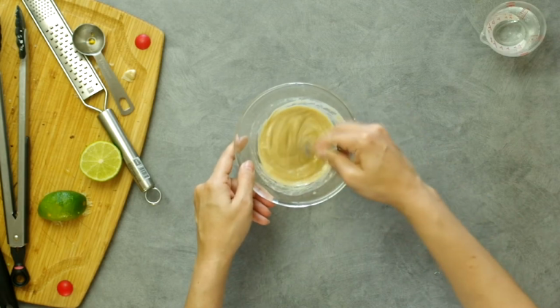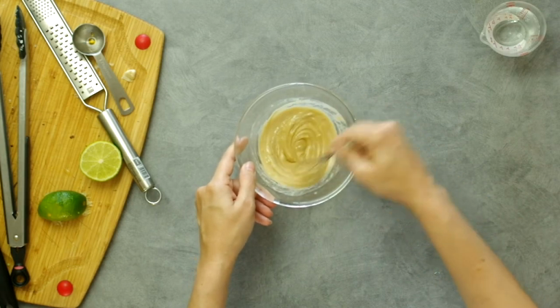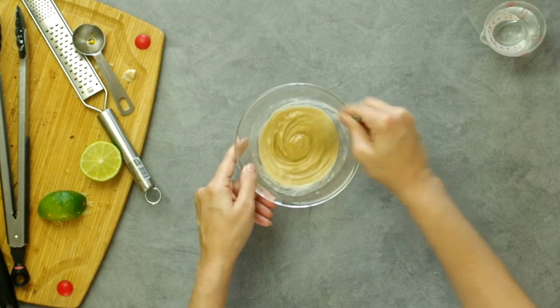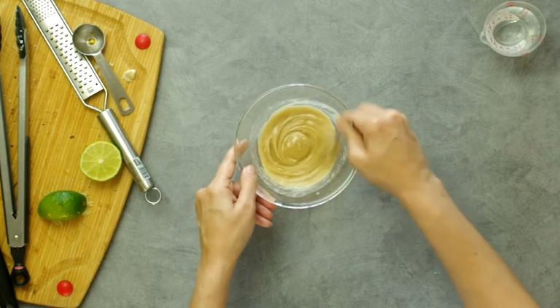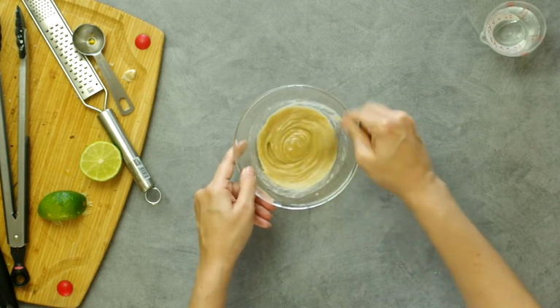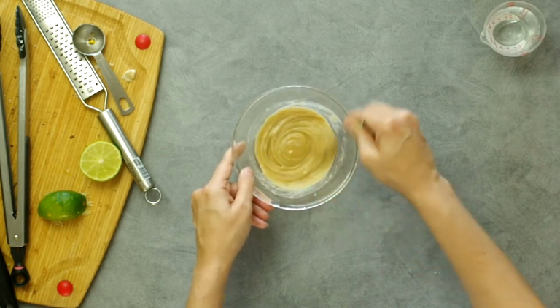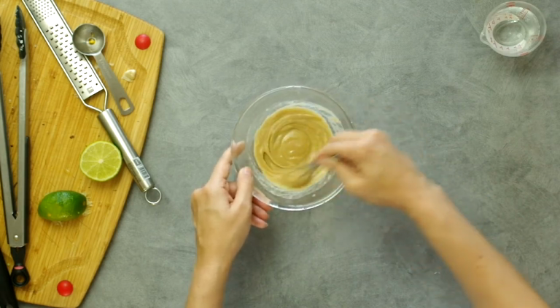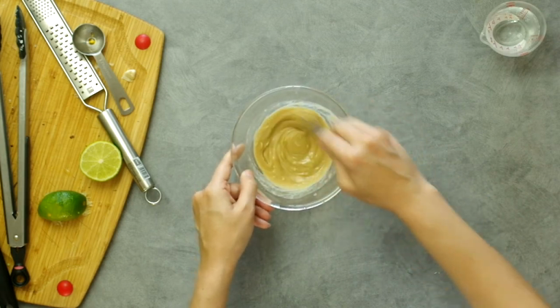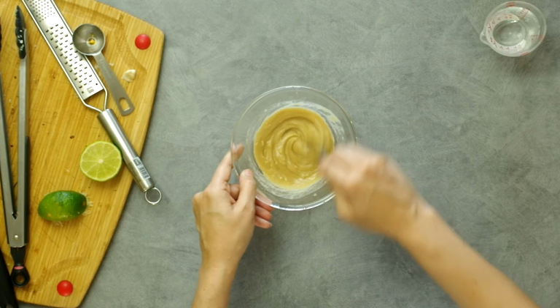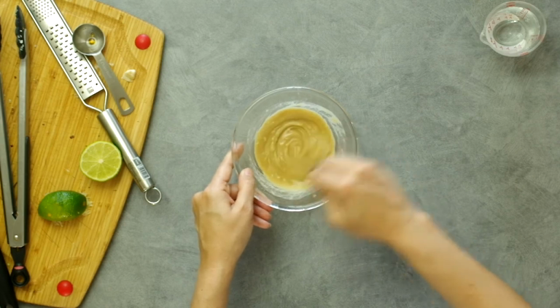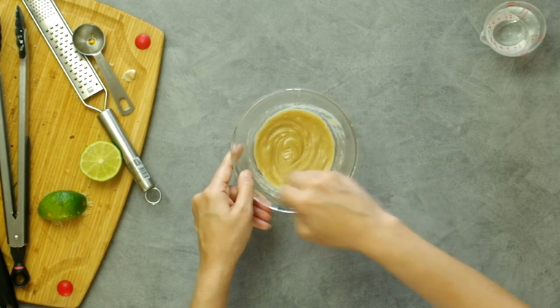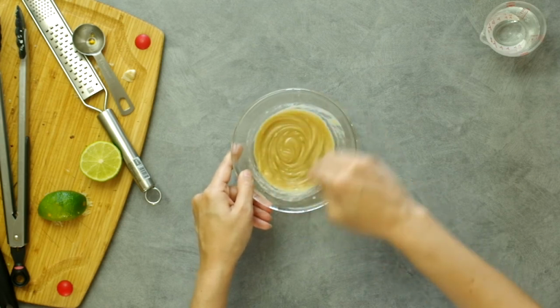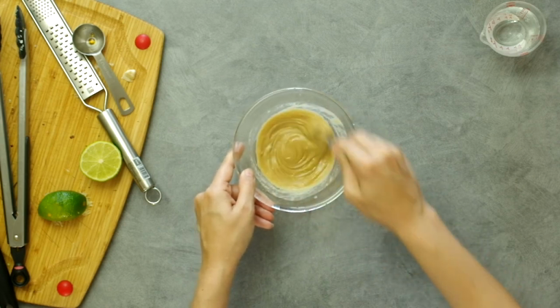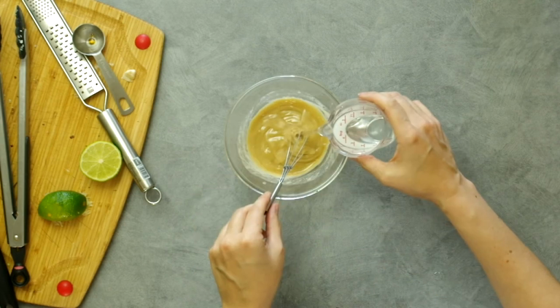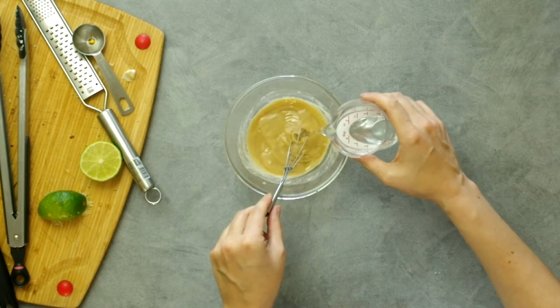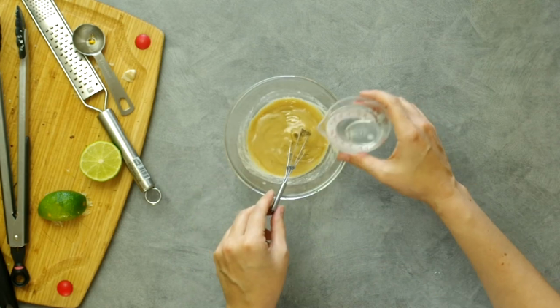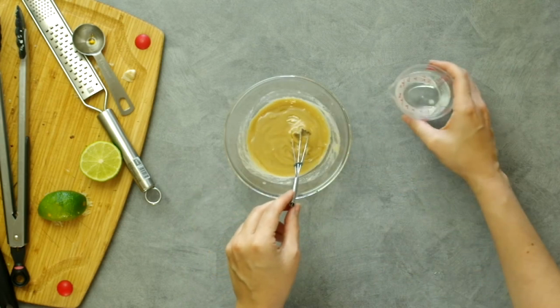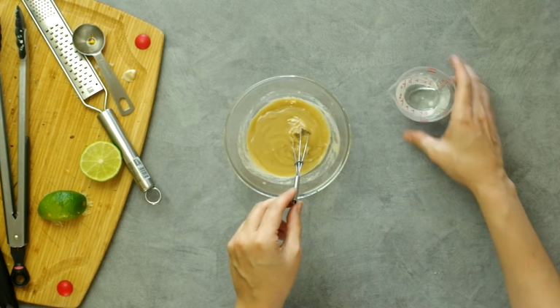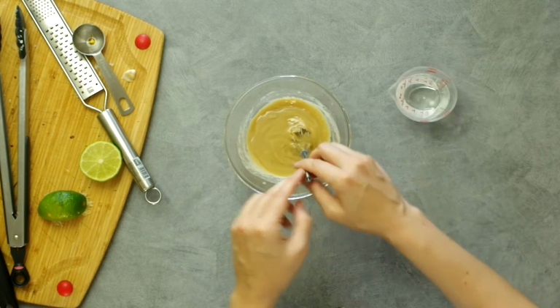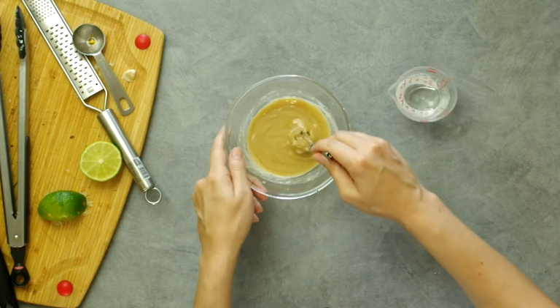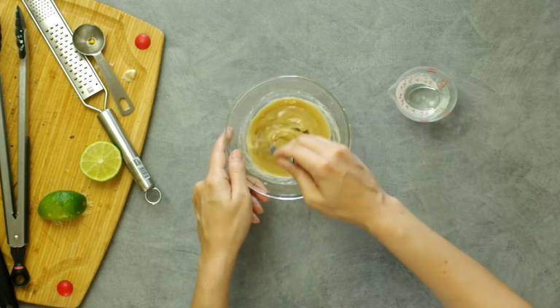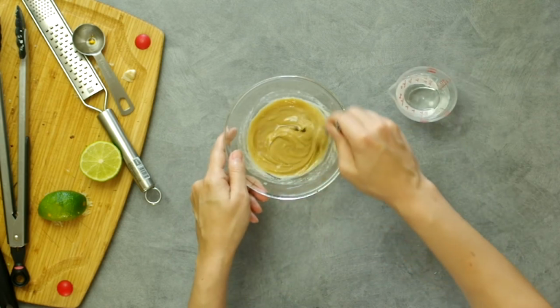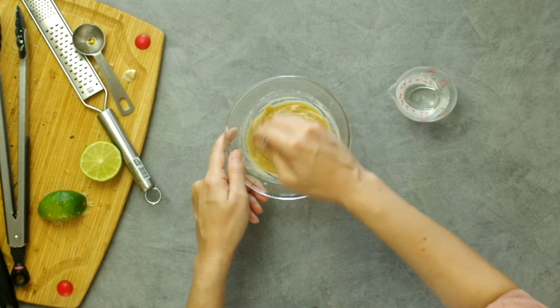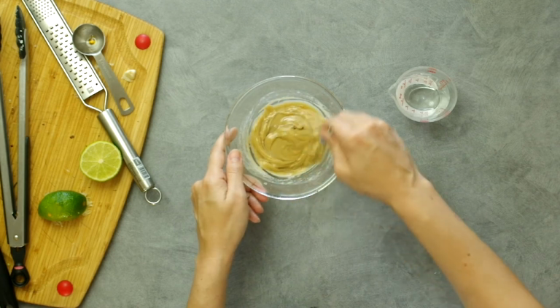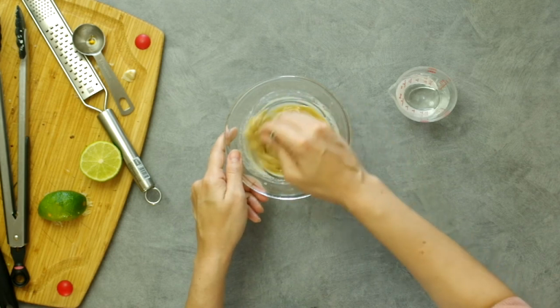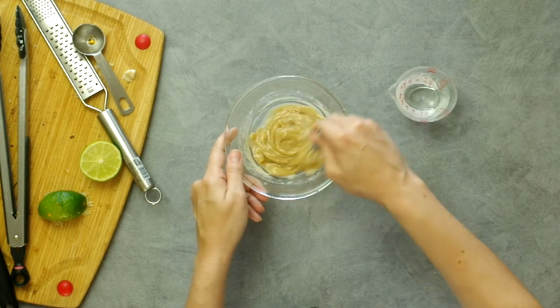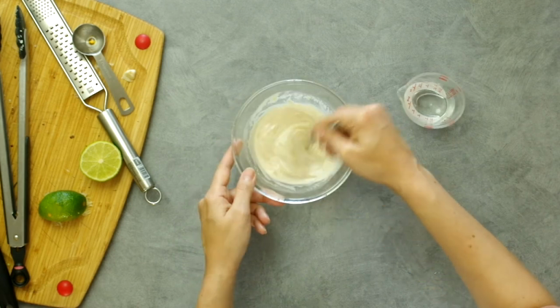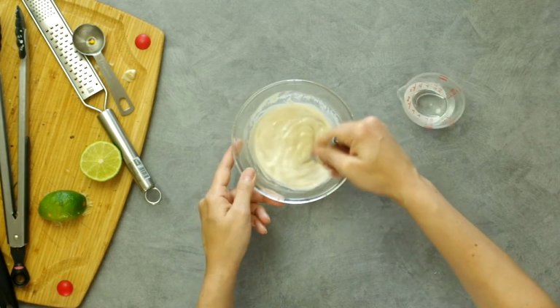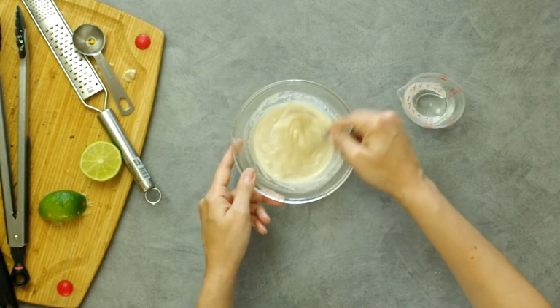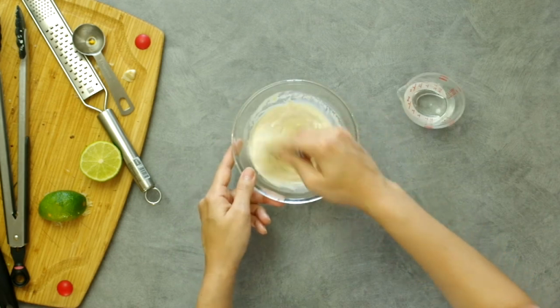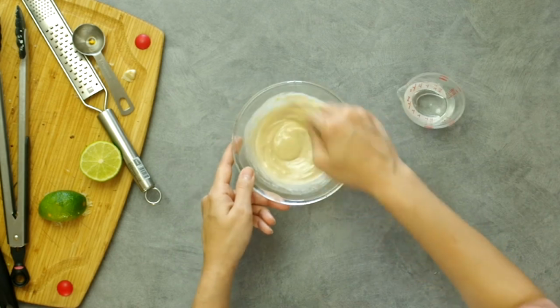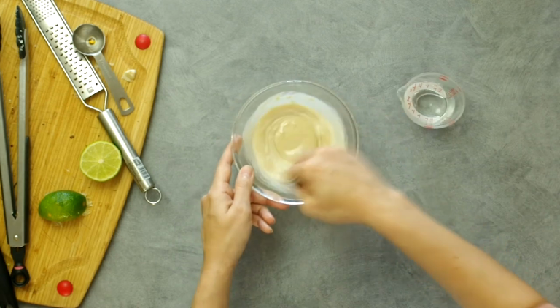The dressing will seize up first, meaning it'll get thicker. Add in a tablespoon of water at a time until it reaches the consistency you want. Three to four tablespoons is enough. It will thicken over time, so maybe make it slightly thinner.